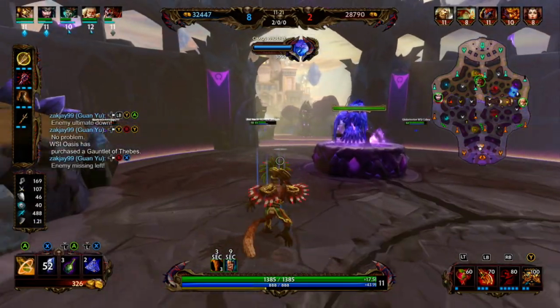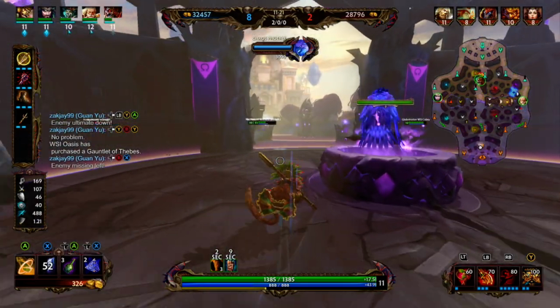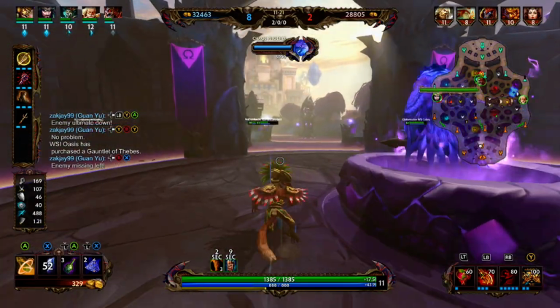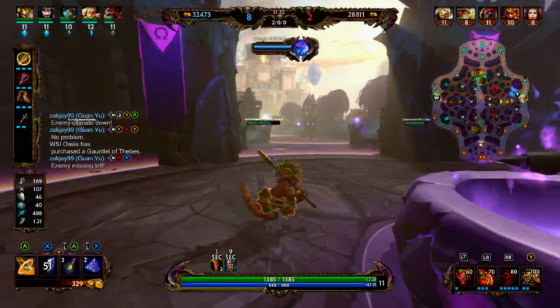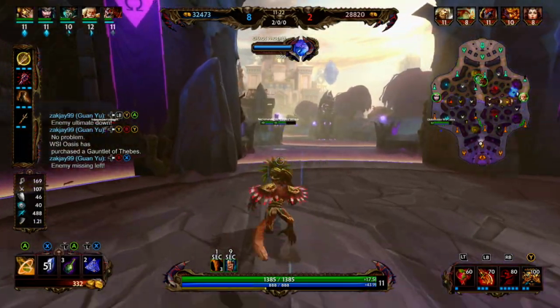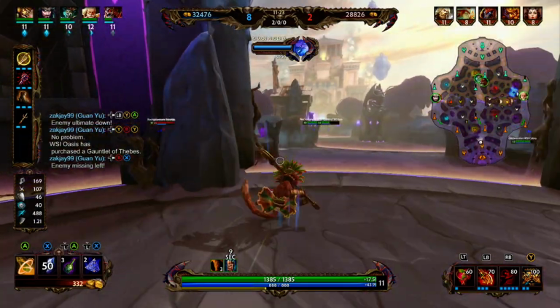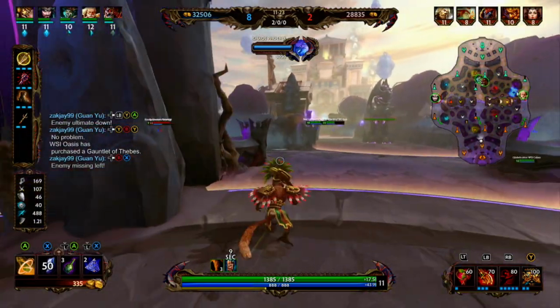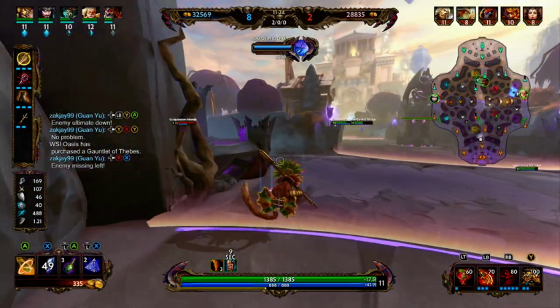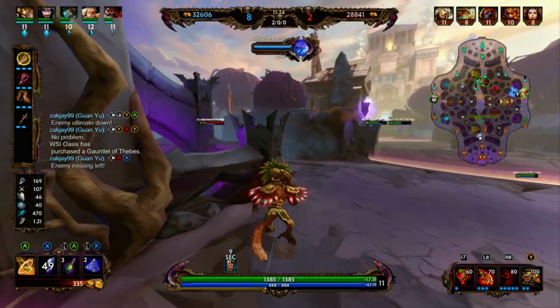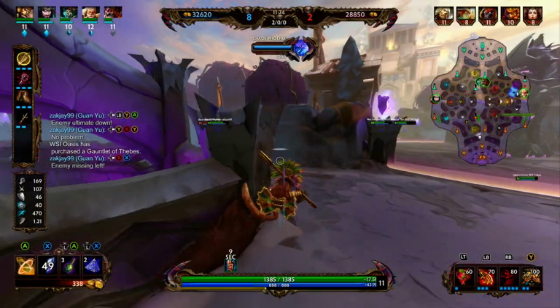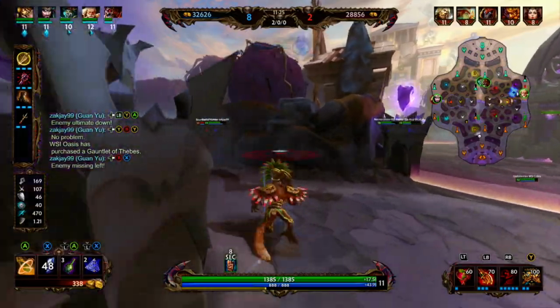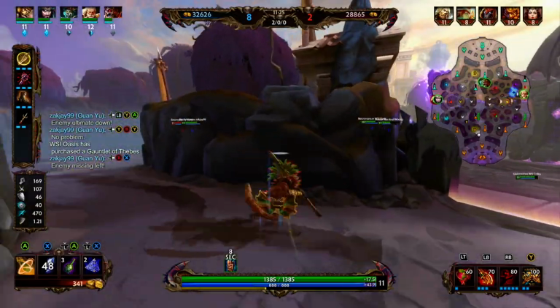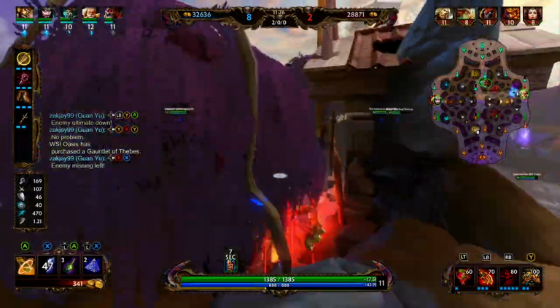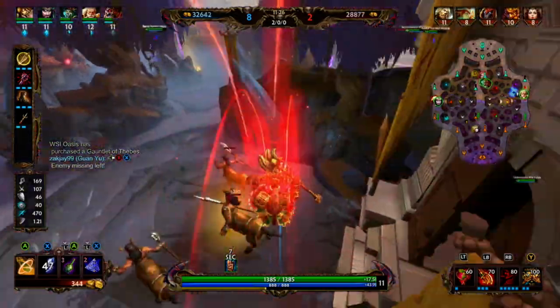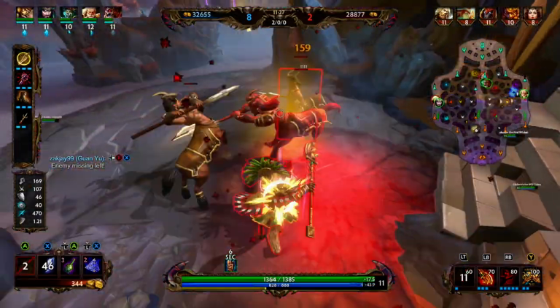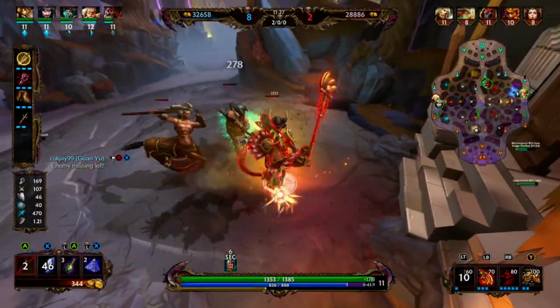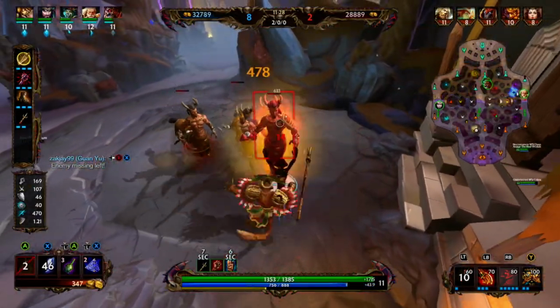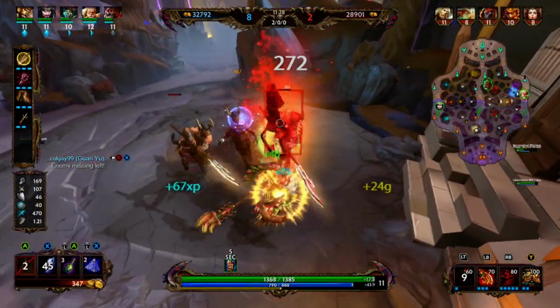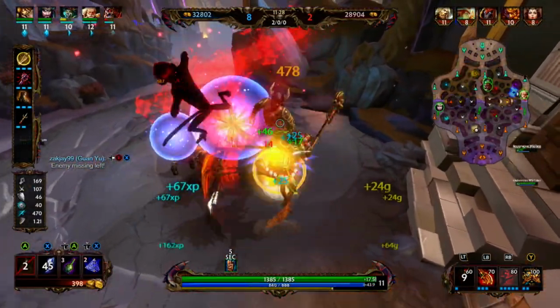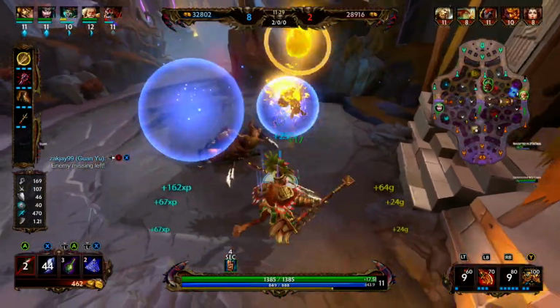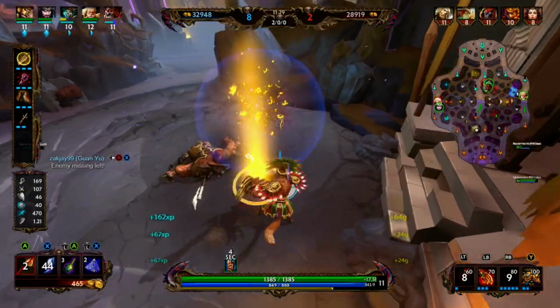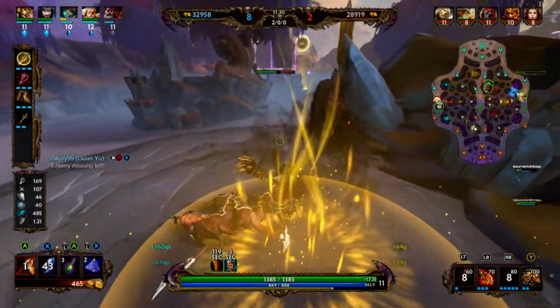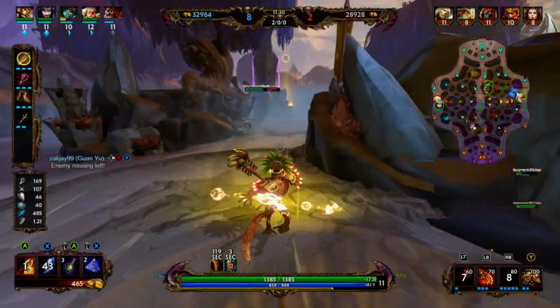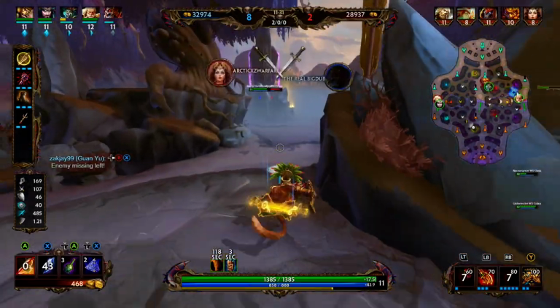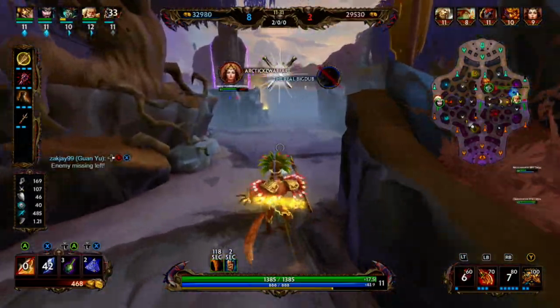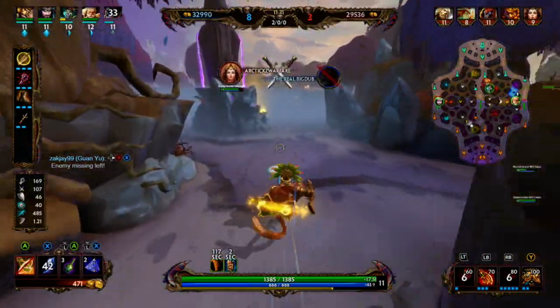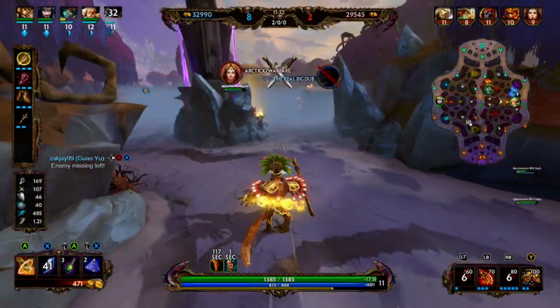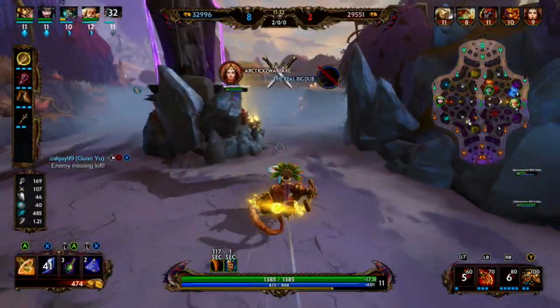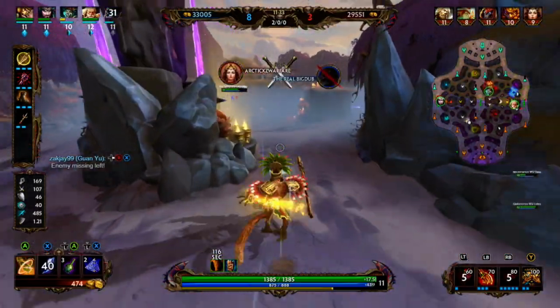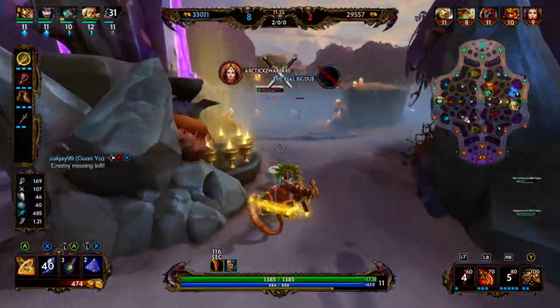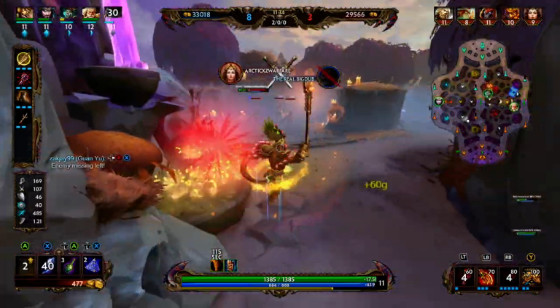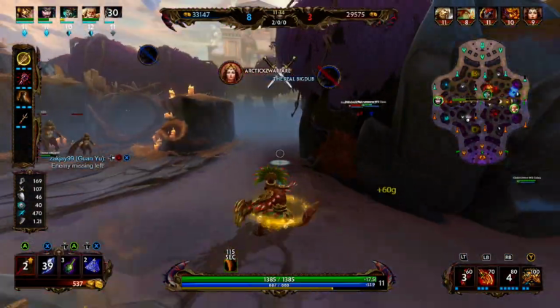We're really saving our jump to either engage on somebody or disengage the fight. We're rarely going to jump in on somebody unless we know we can burn them down. We're really saving our jump to get out of a fight or get out of a bad spot.